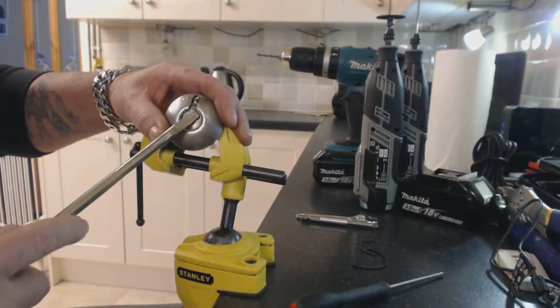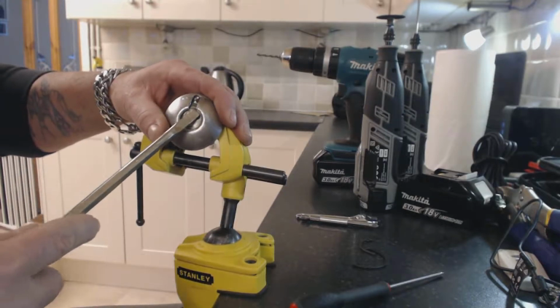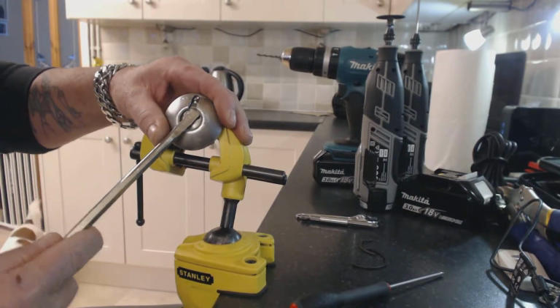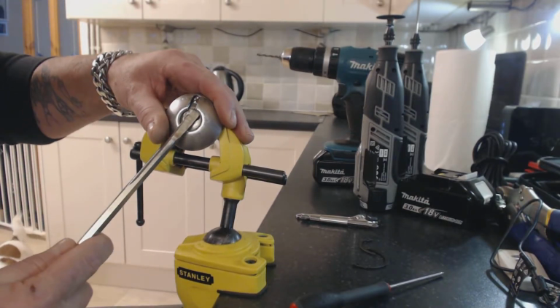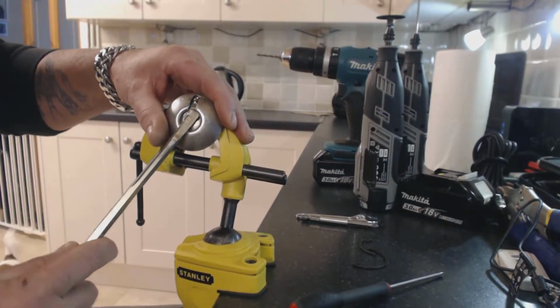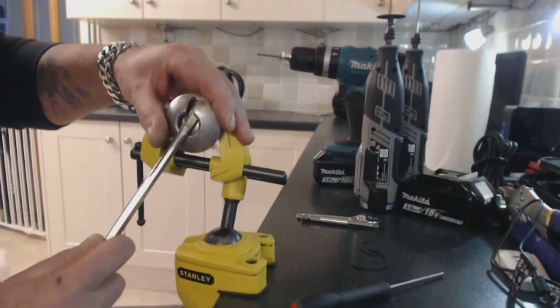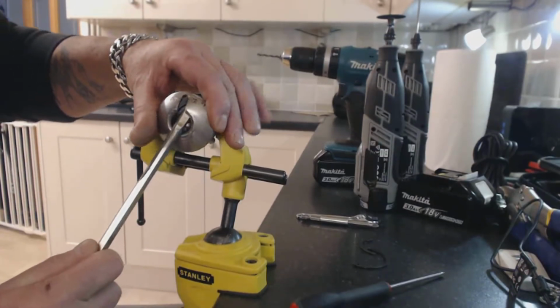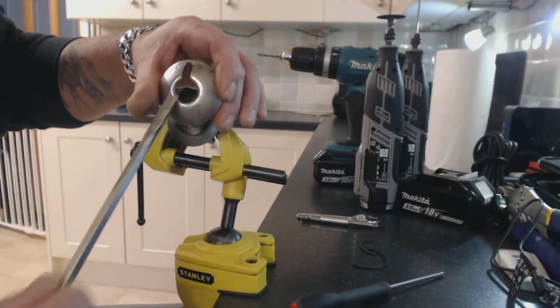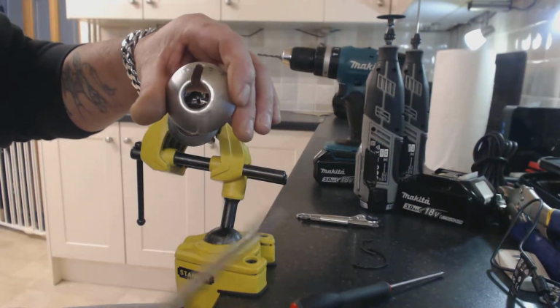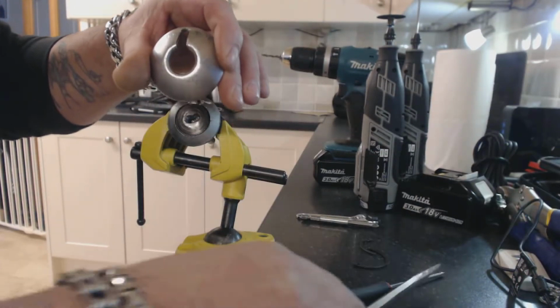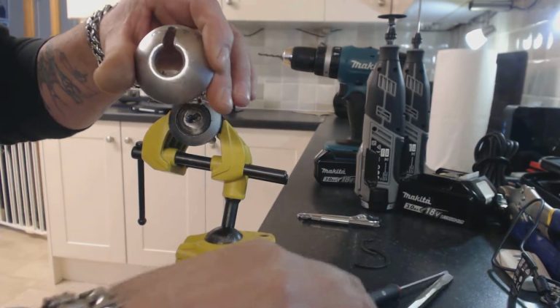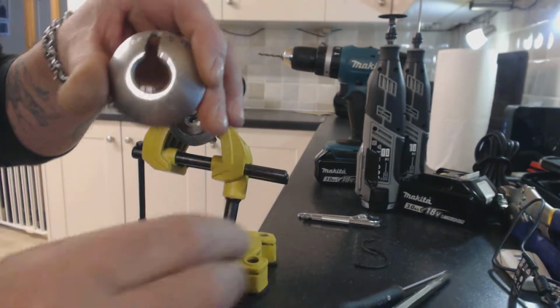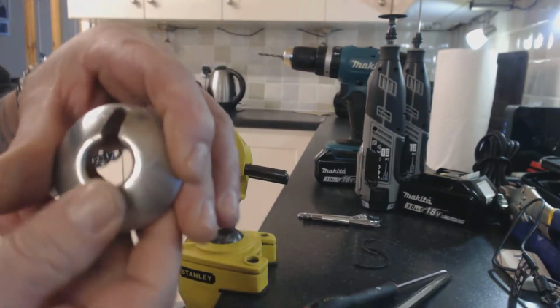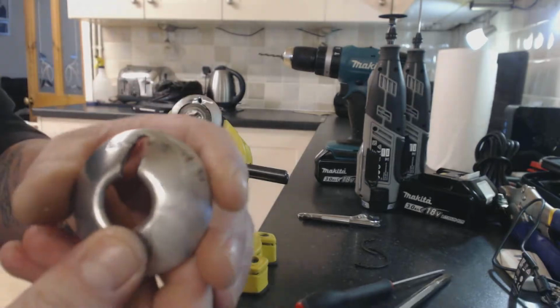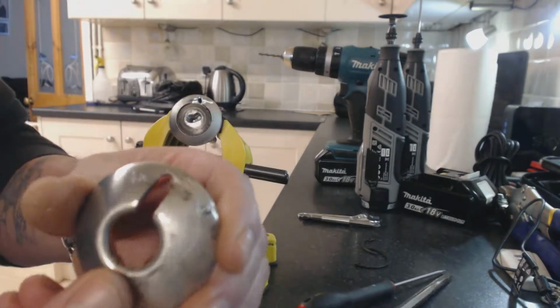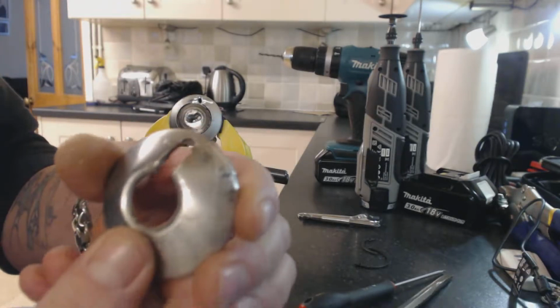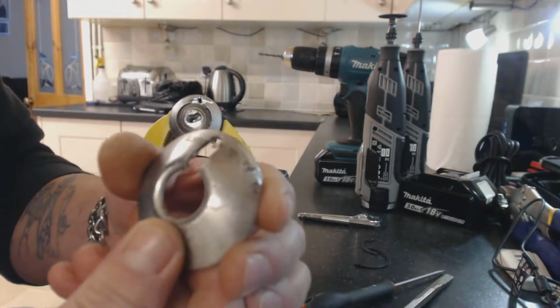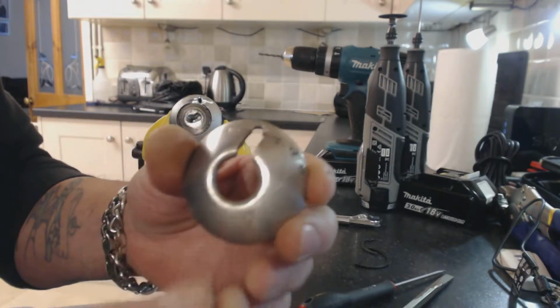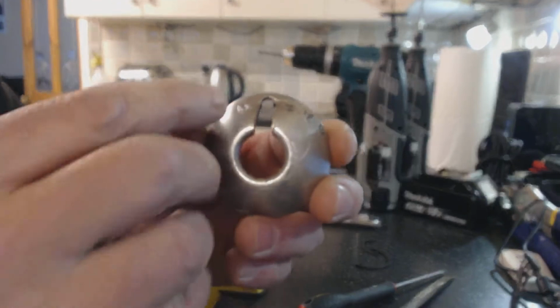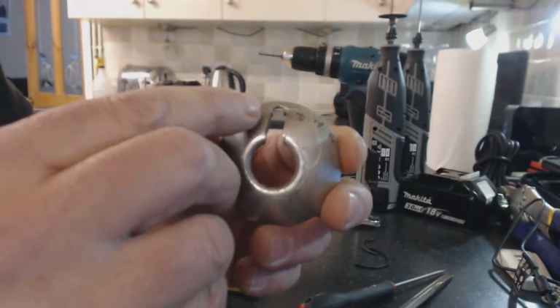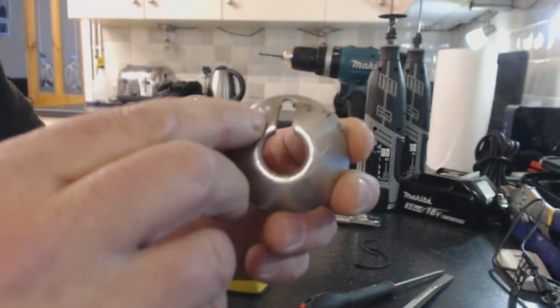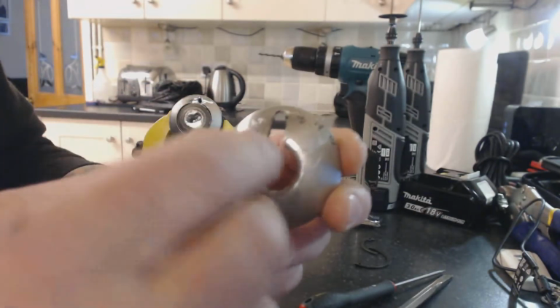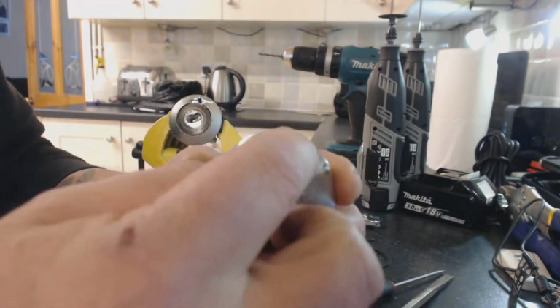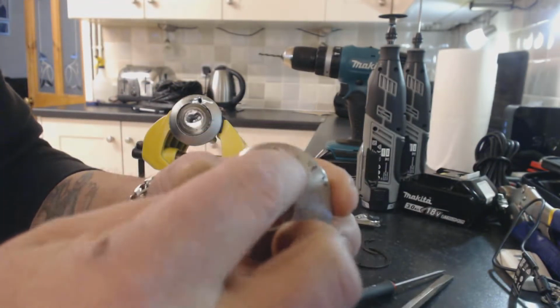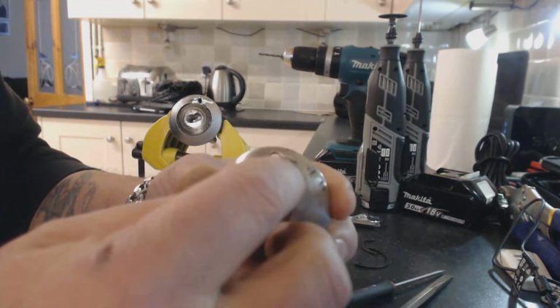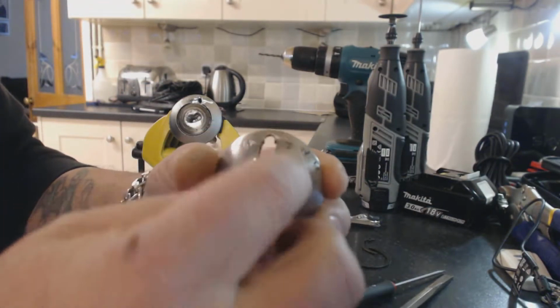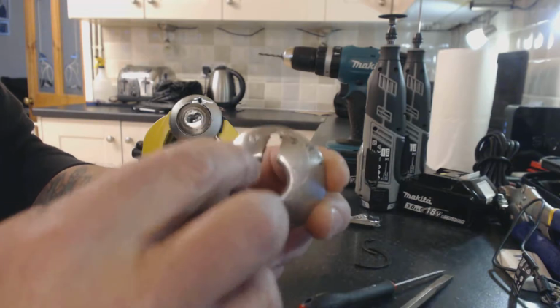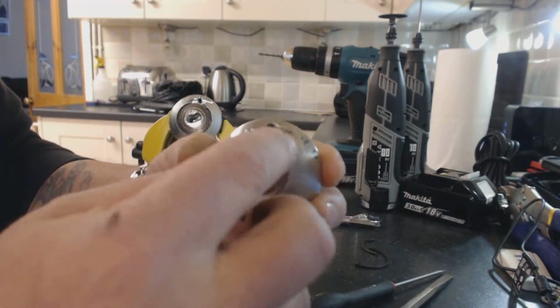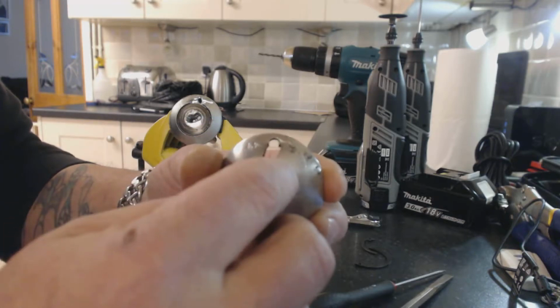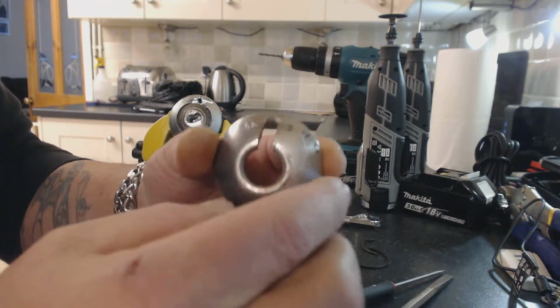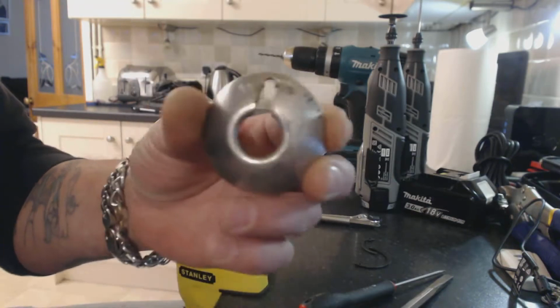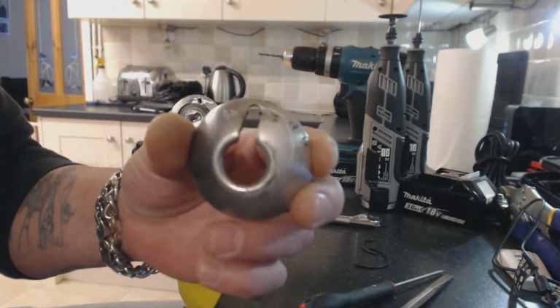This will allow you to prise the front plate off. Also, we cut a little slot there so we can prise it away.